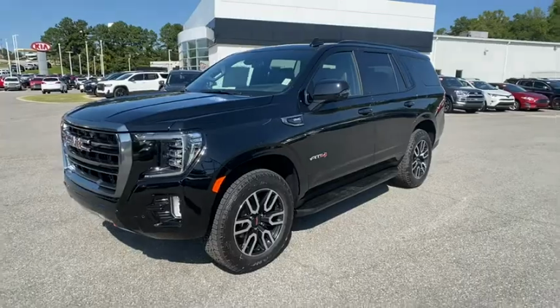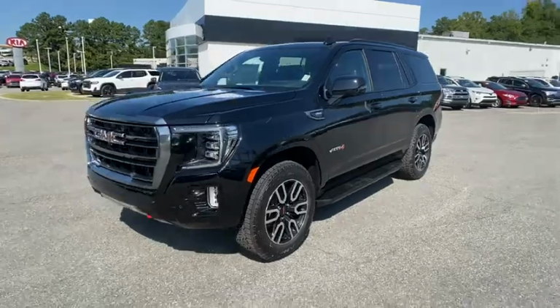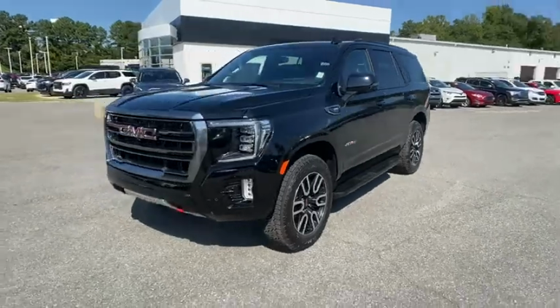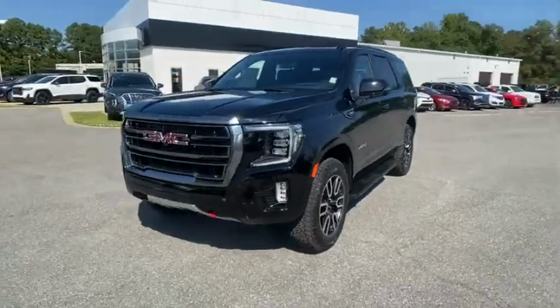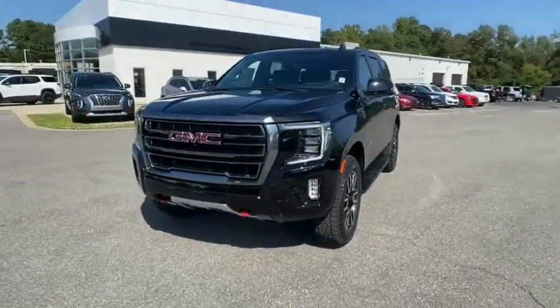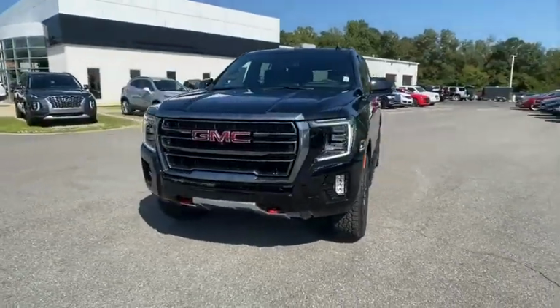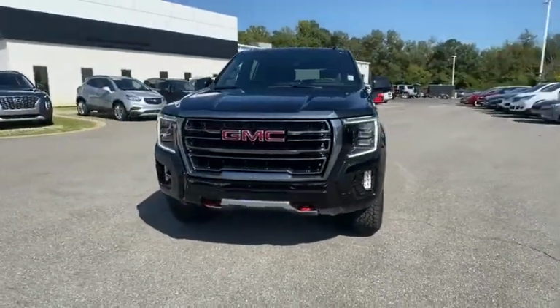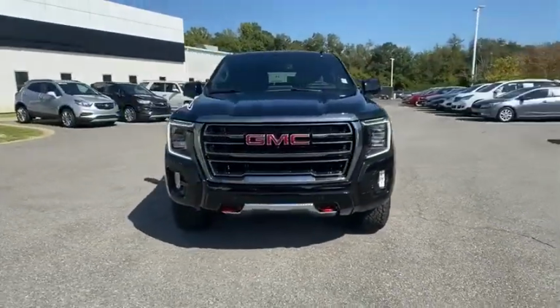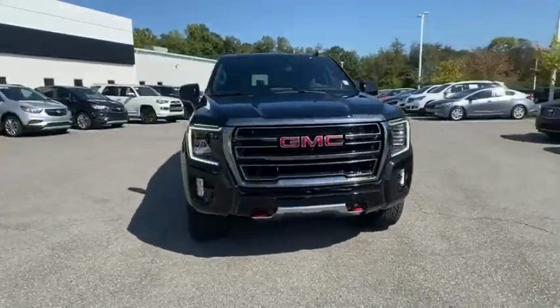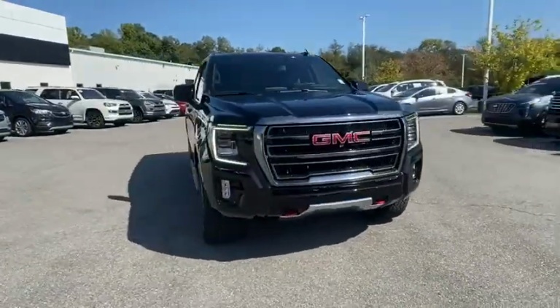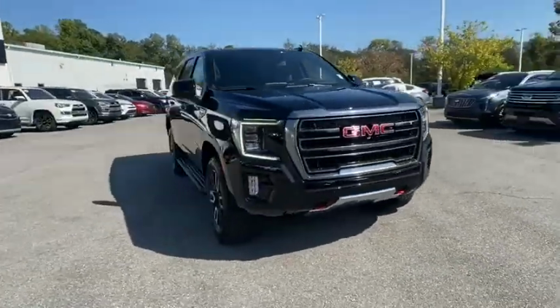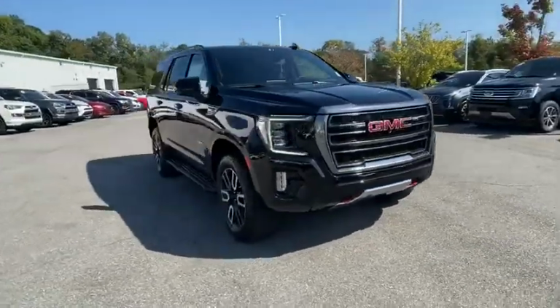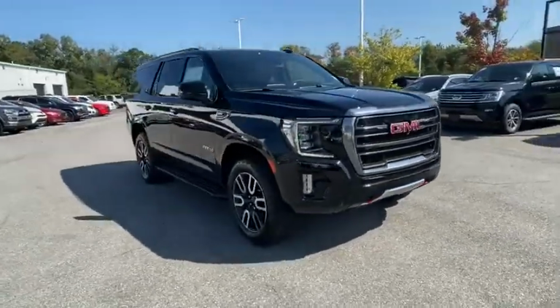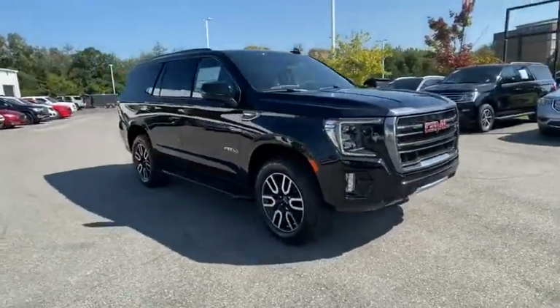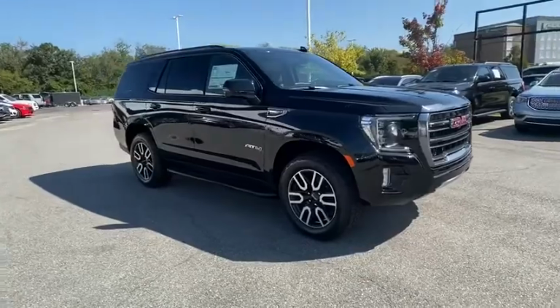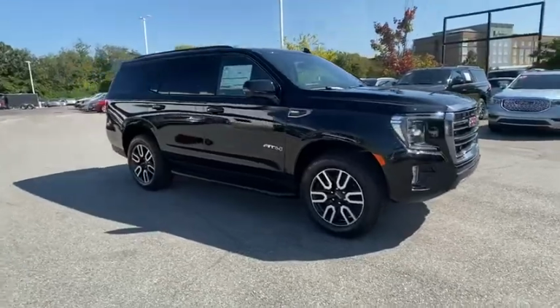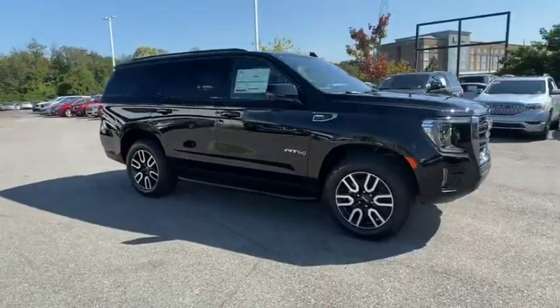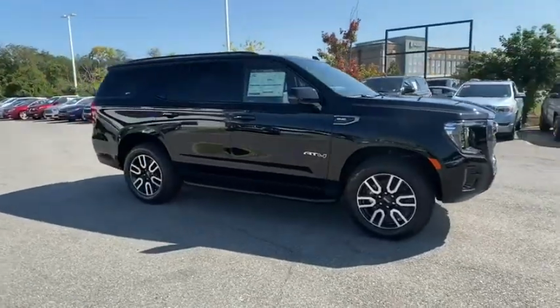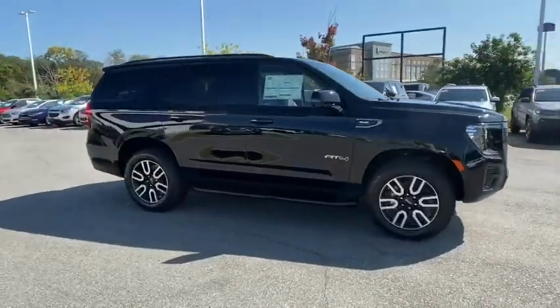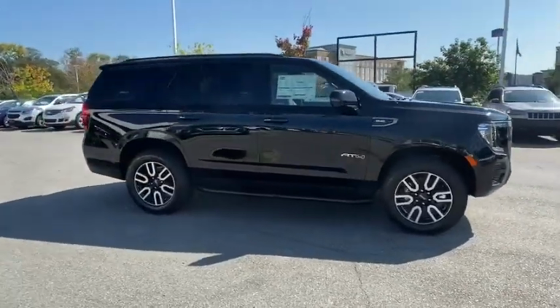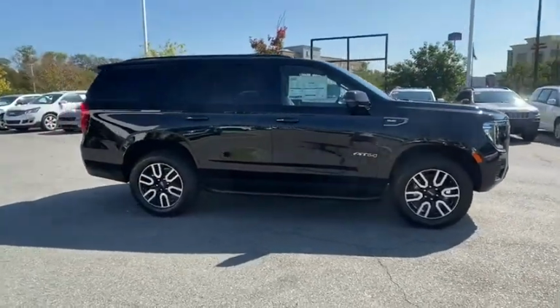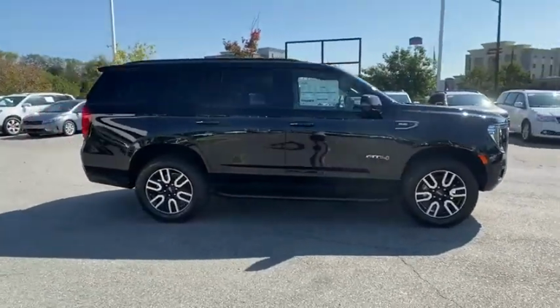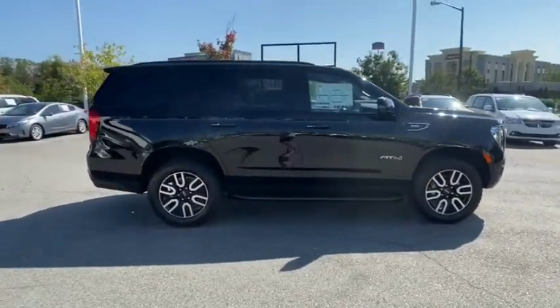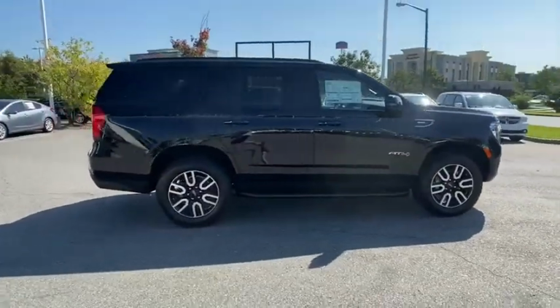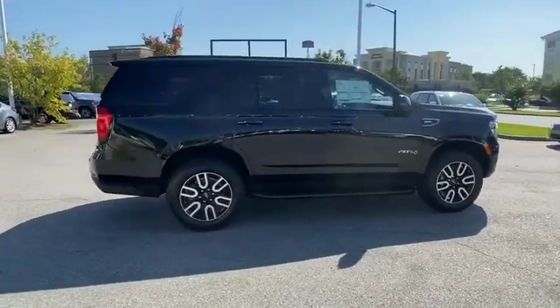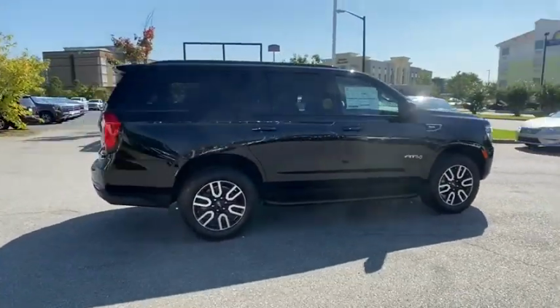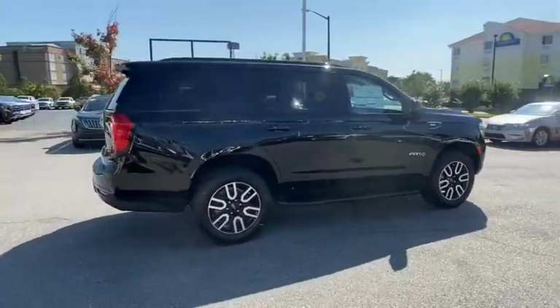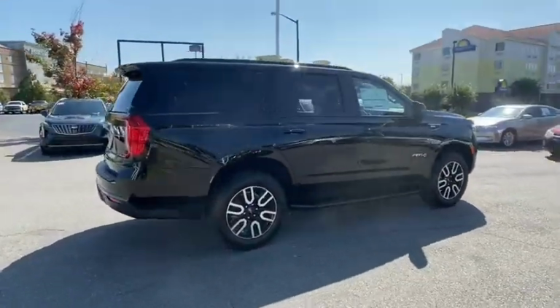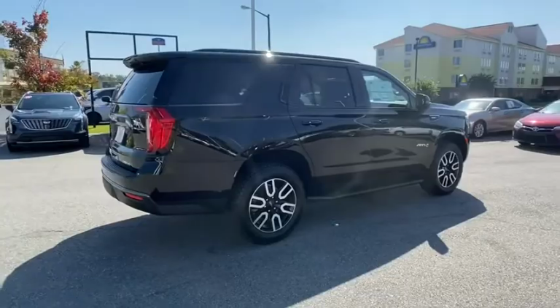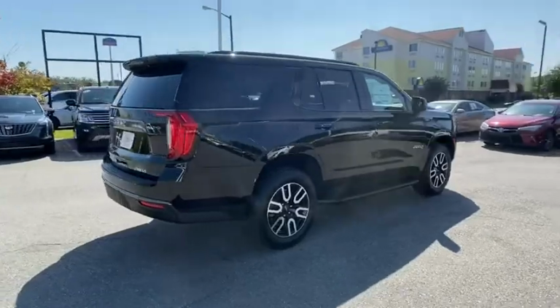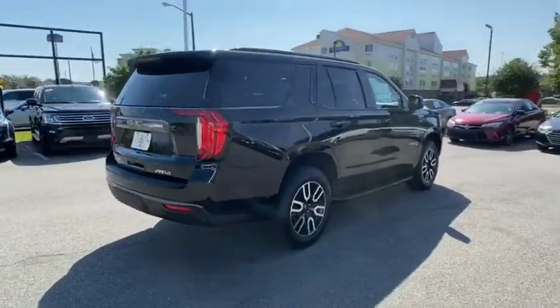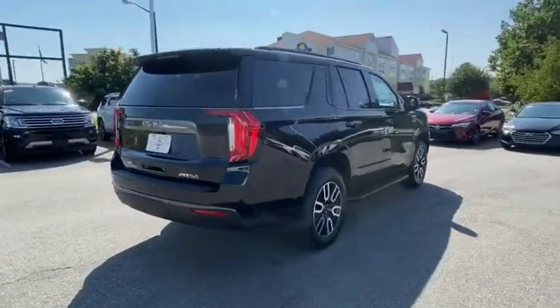Stop by and take a look at the 2021 GMC Yukon. Peace of mind comes standard with GMC's powertrain warranty and Yukon's 5-star frontal crash test rating.